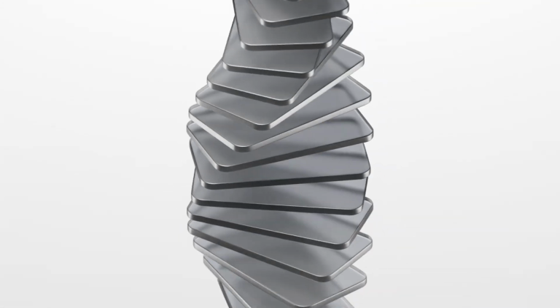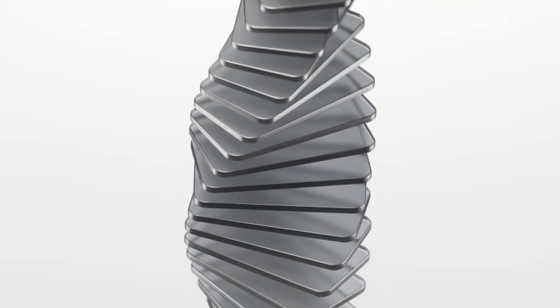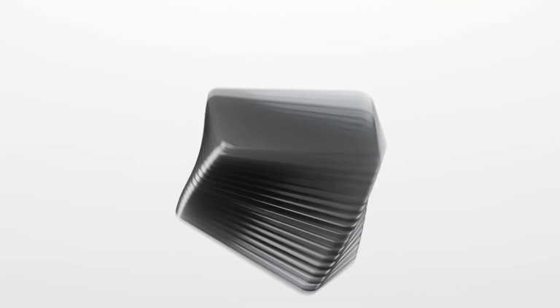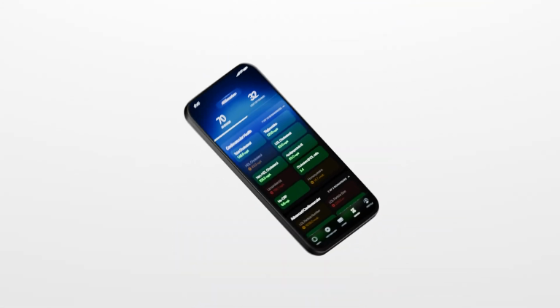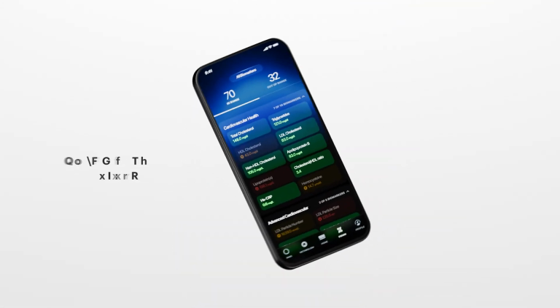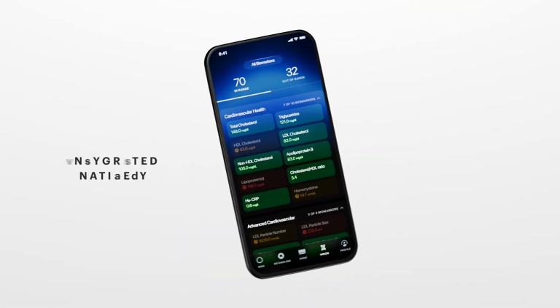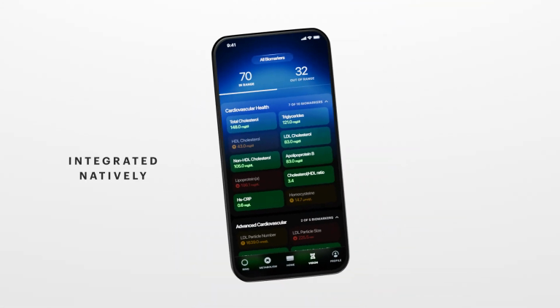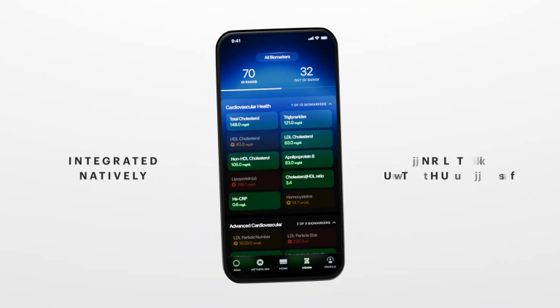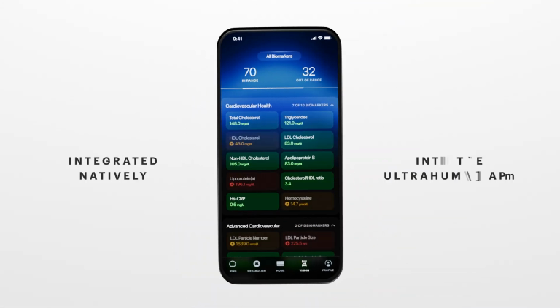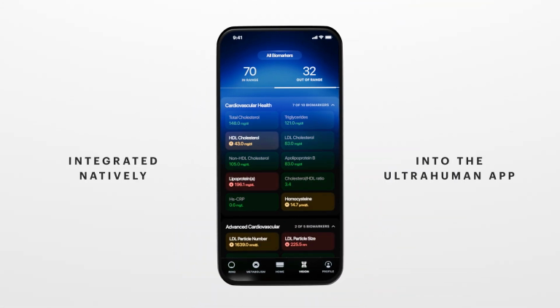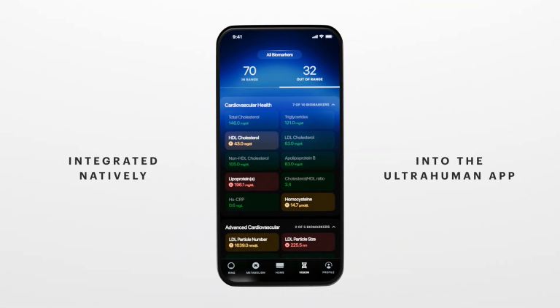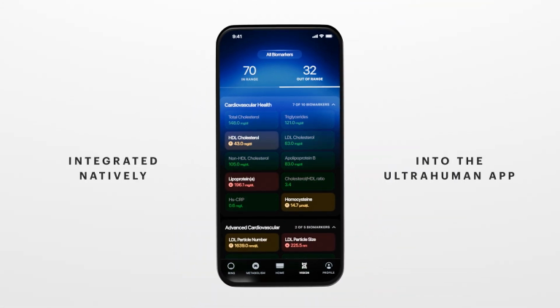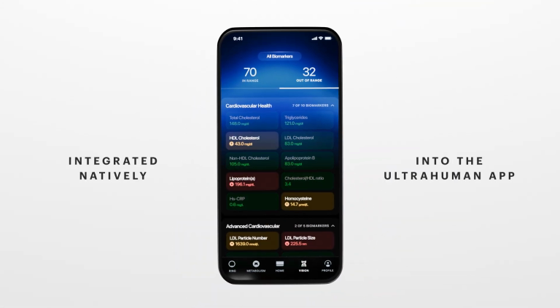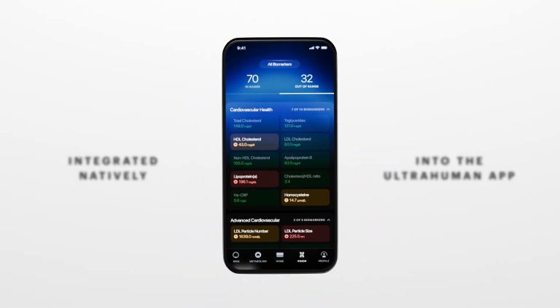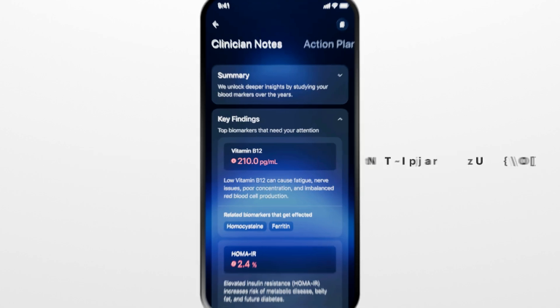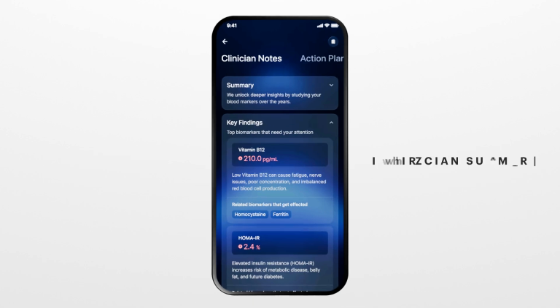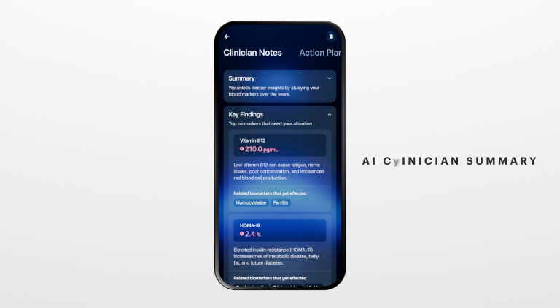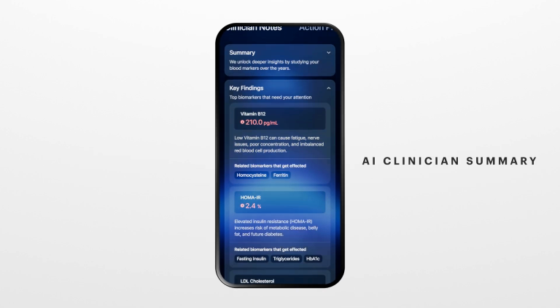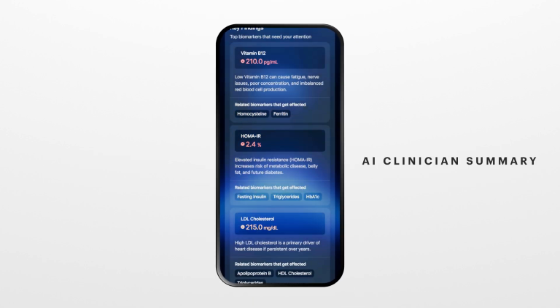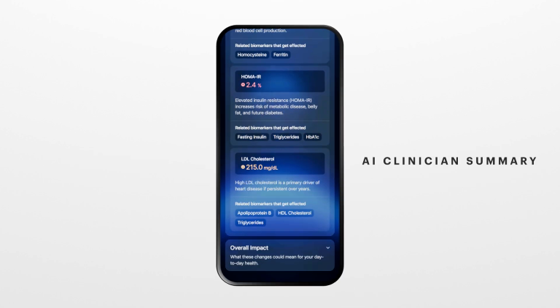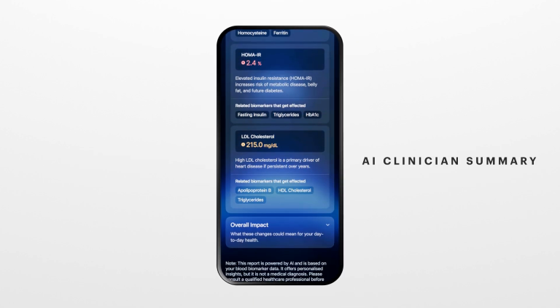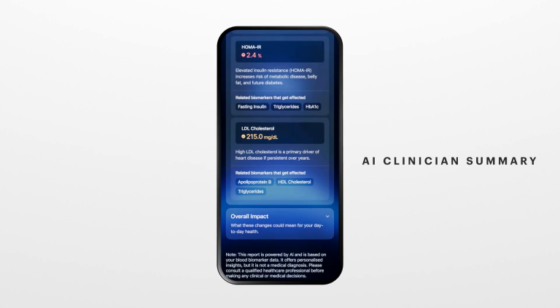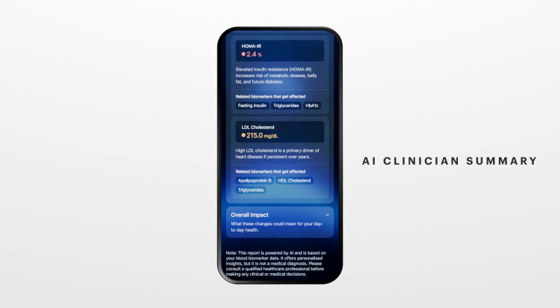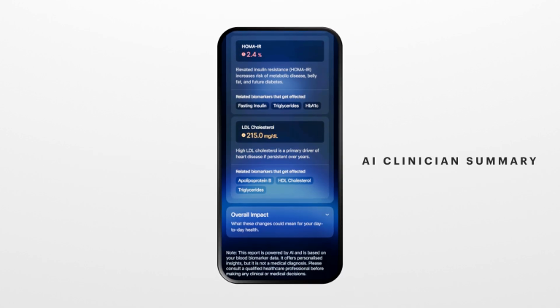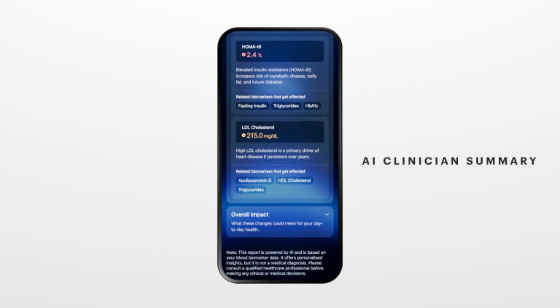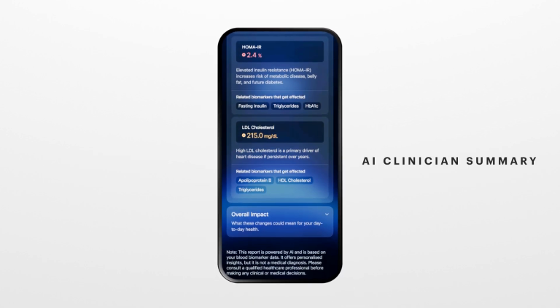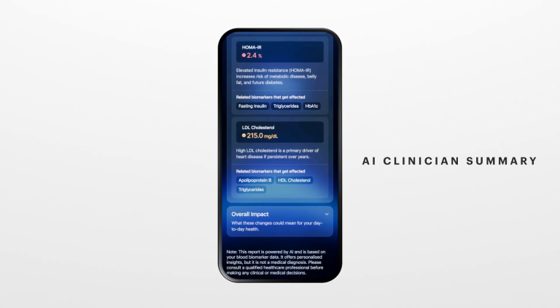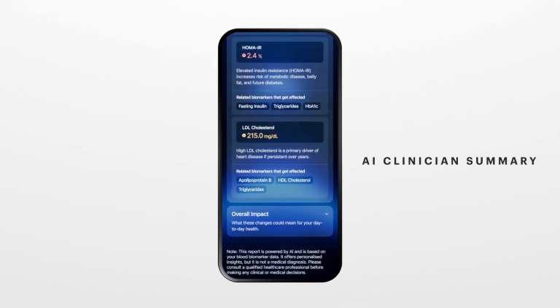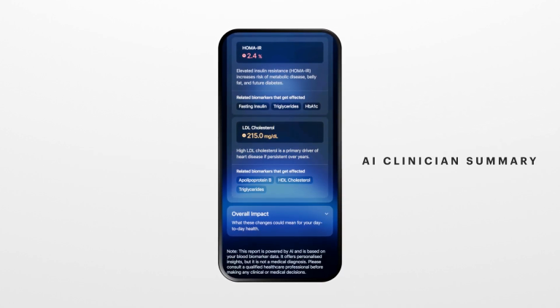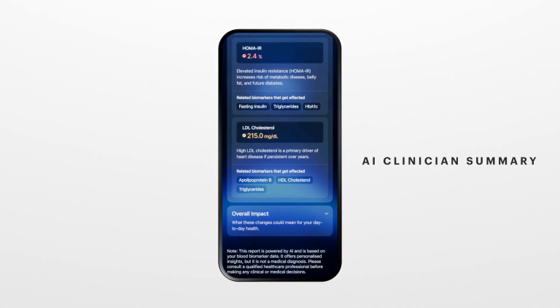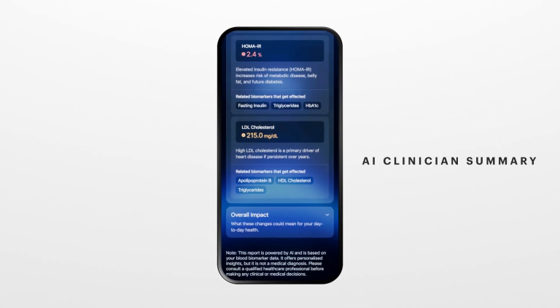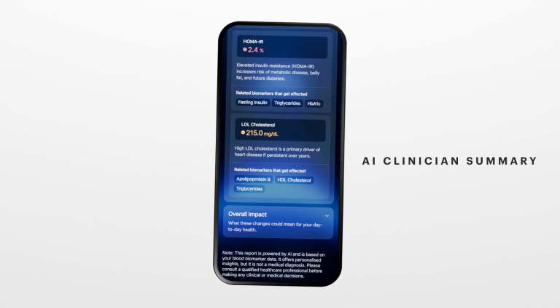All integrated natively into the UltraHuman app. The AI Clinician Summary distills all your health markers into a clear macro view of your overall well-being.